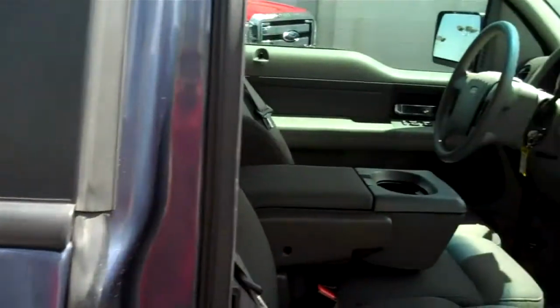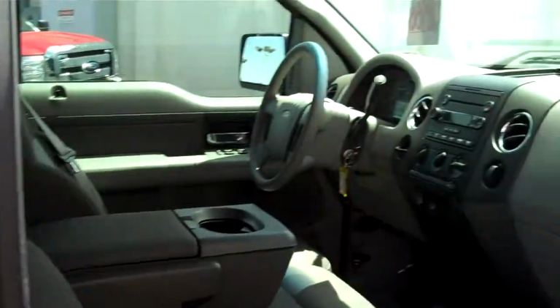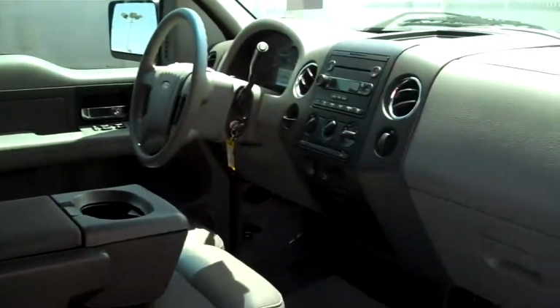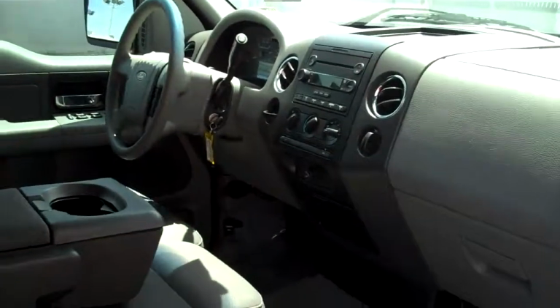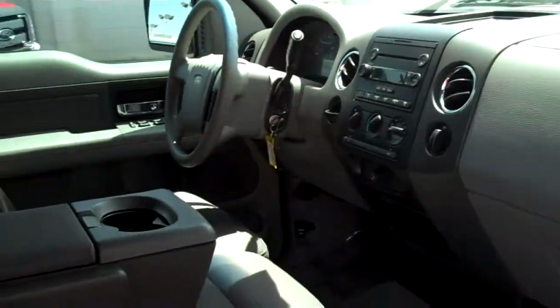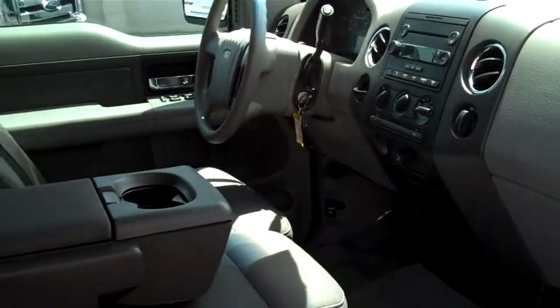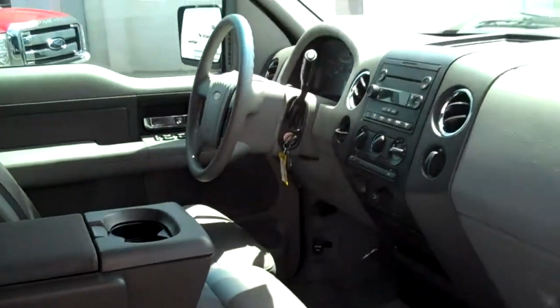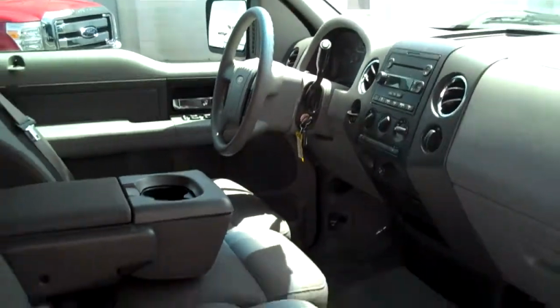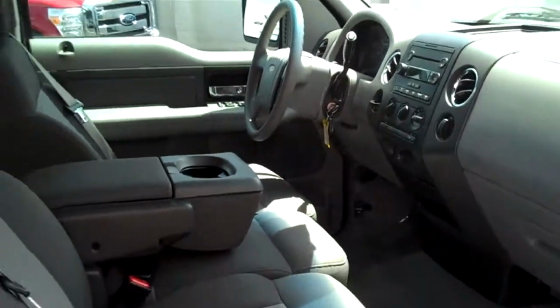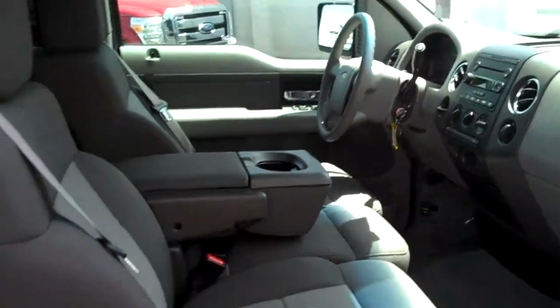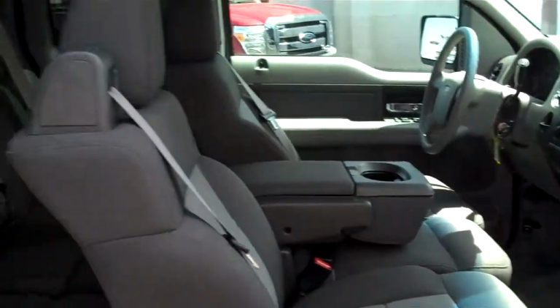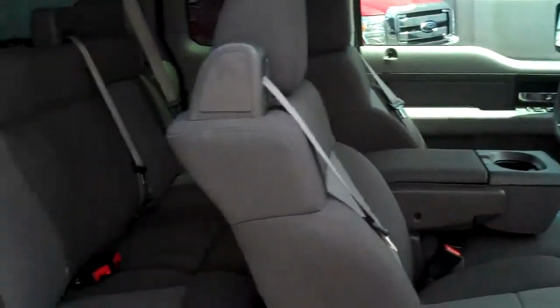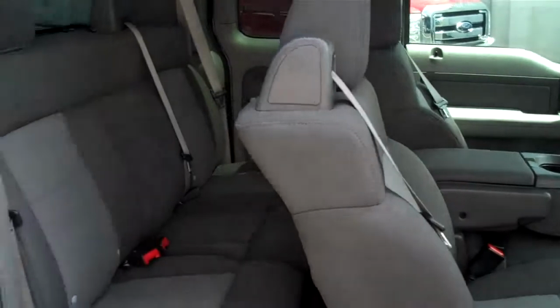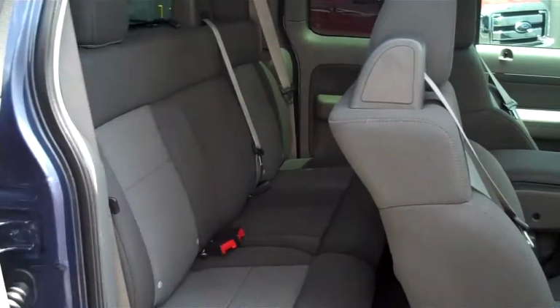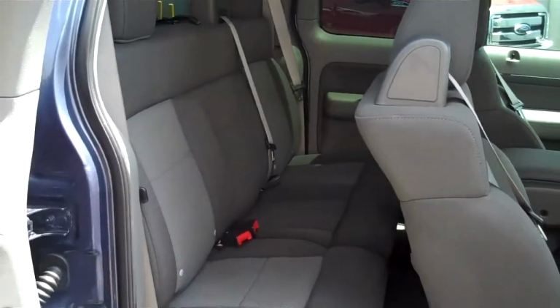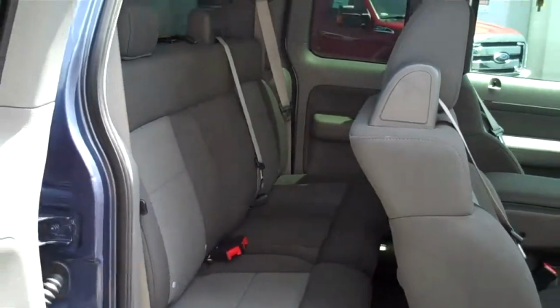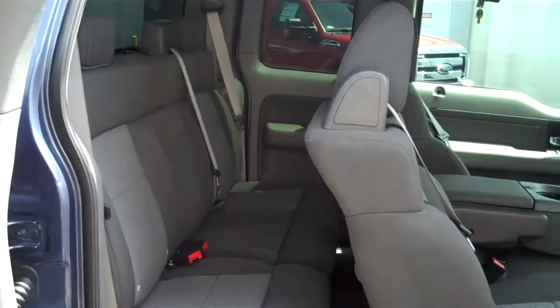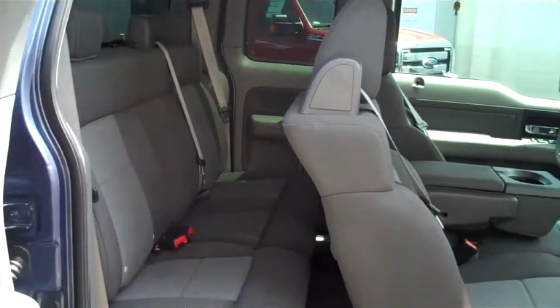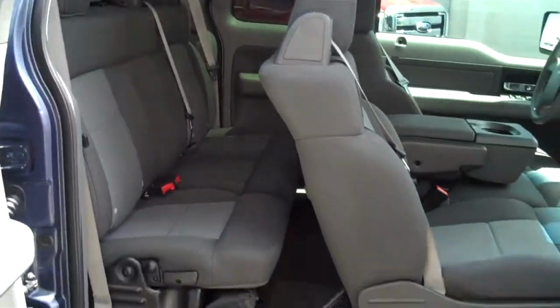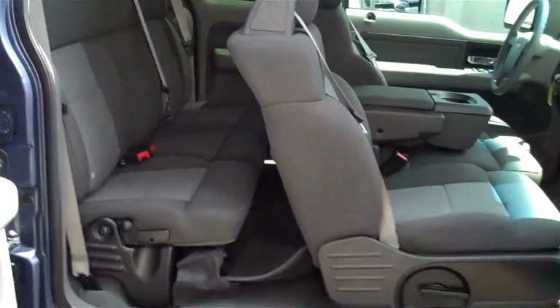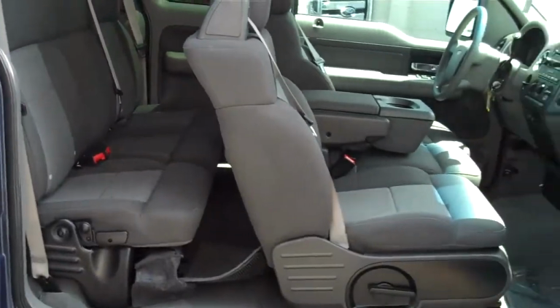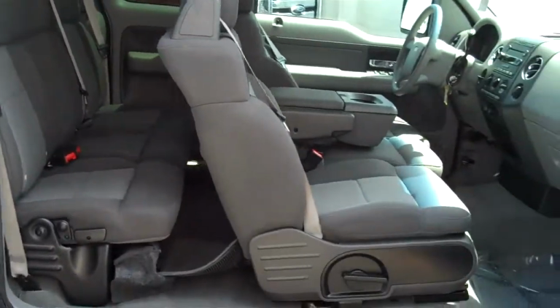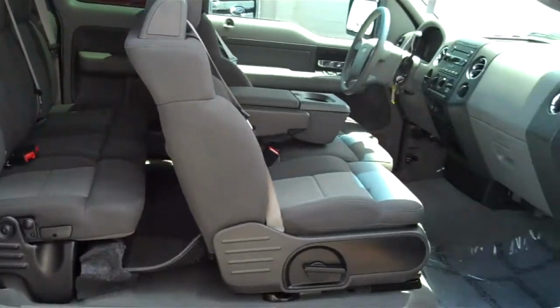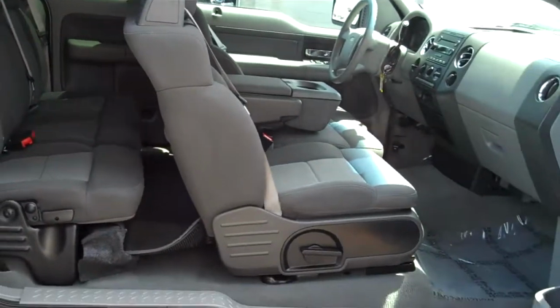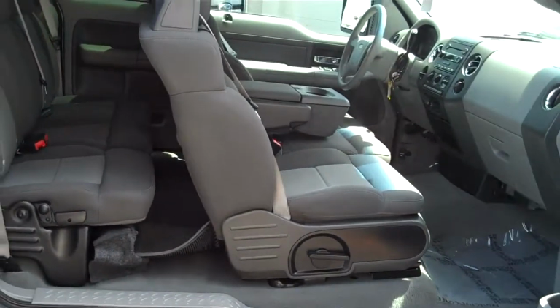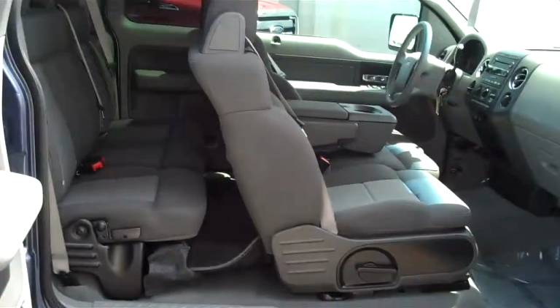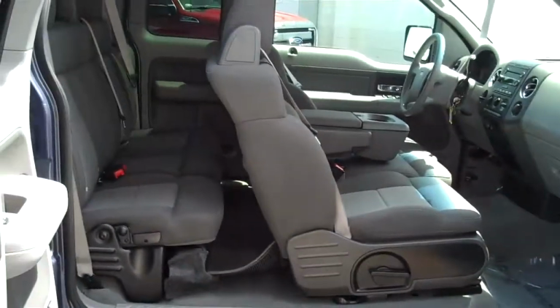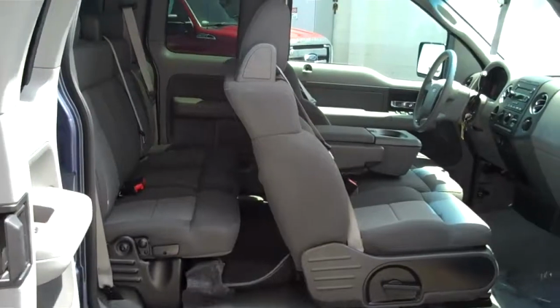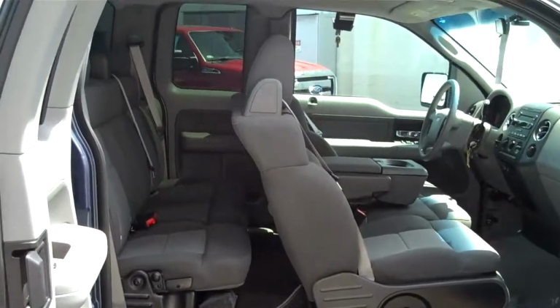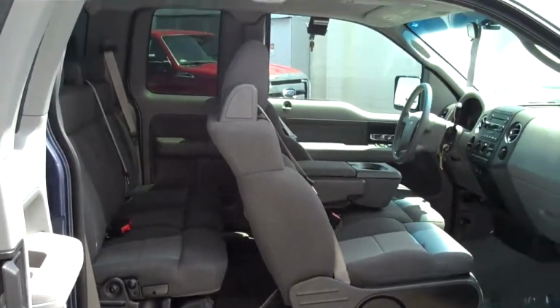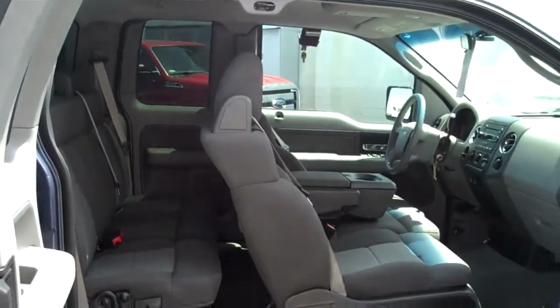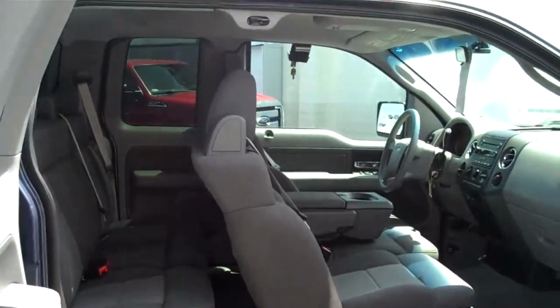There's the cab. Plenty of space there in the front row, and the second row seats can move forward and backwards.